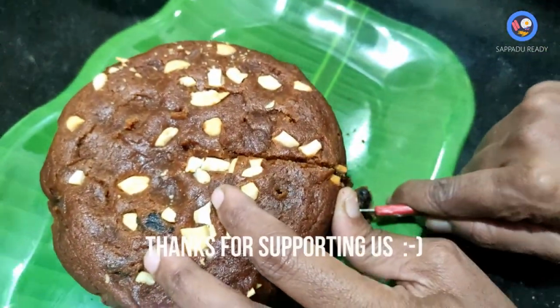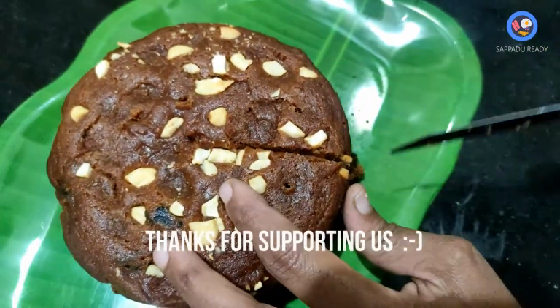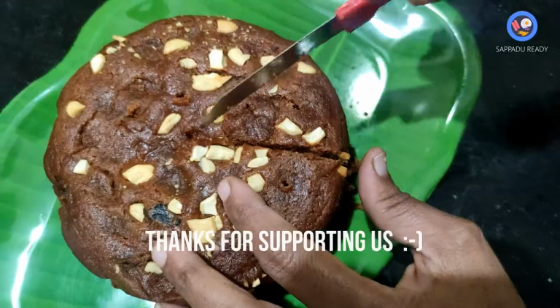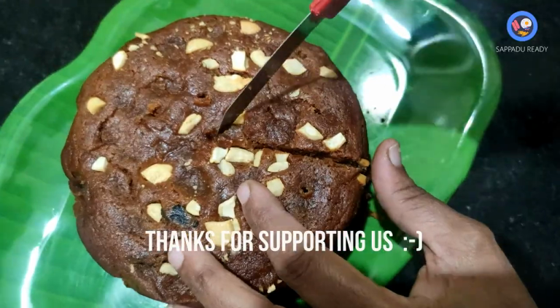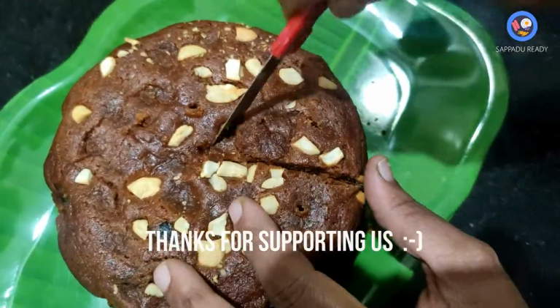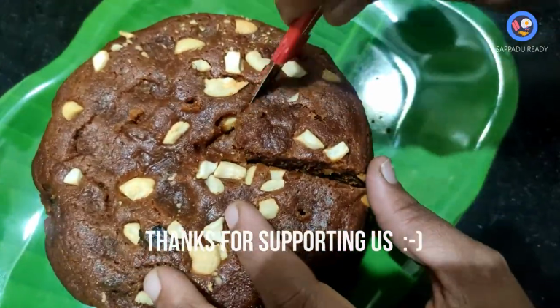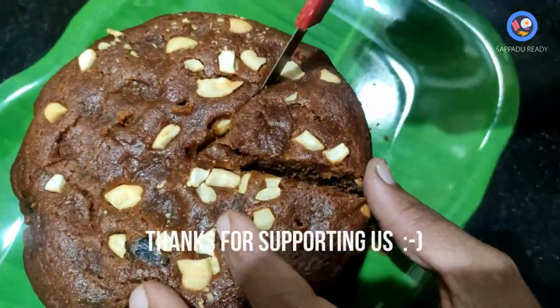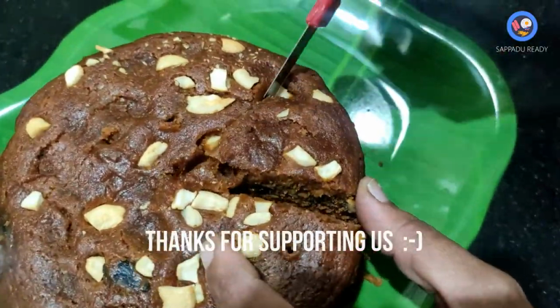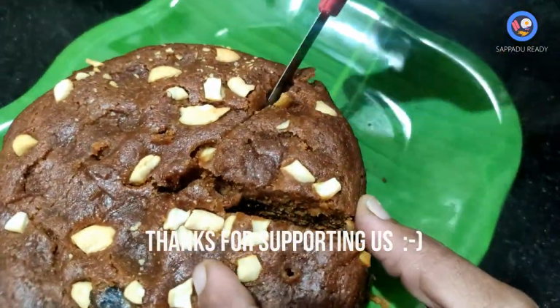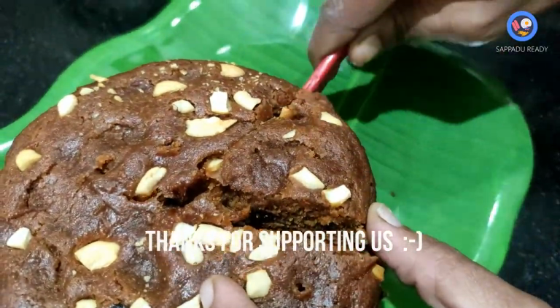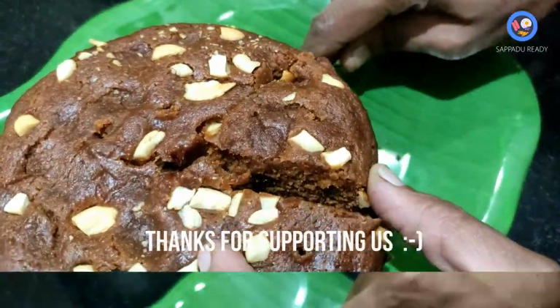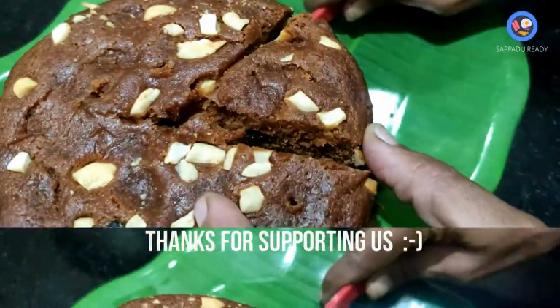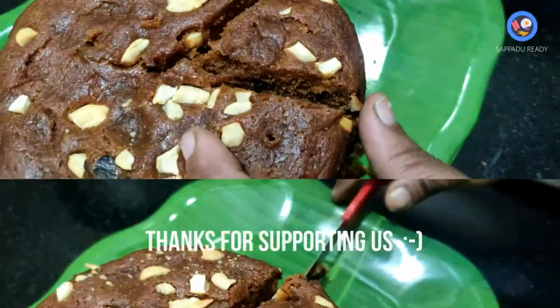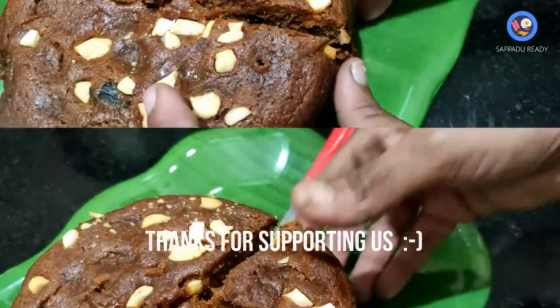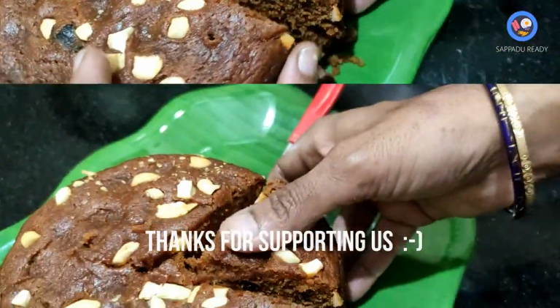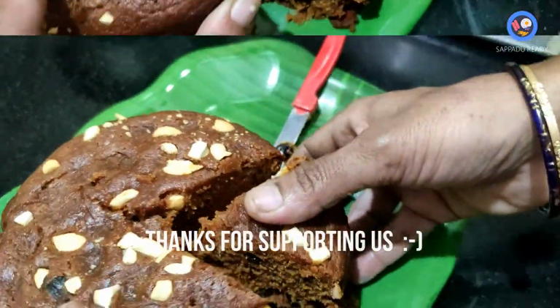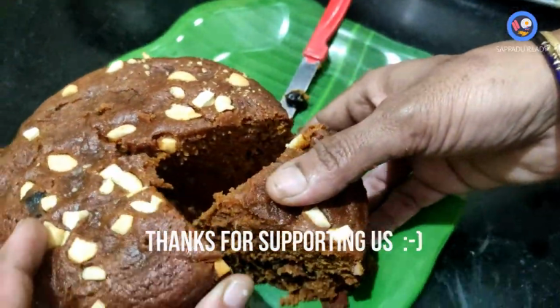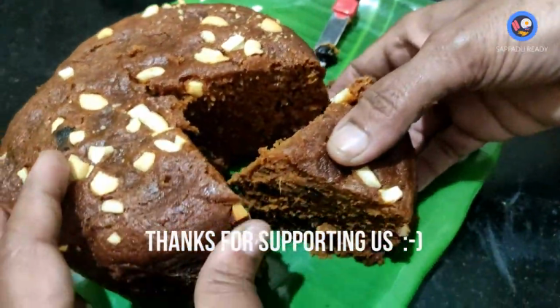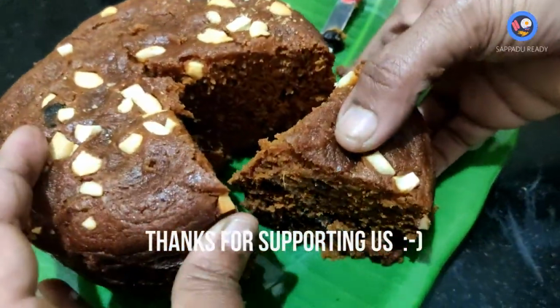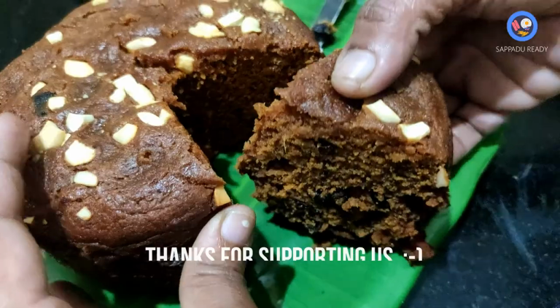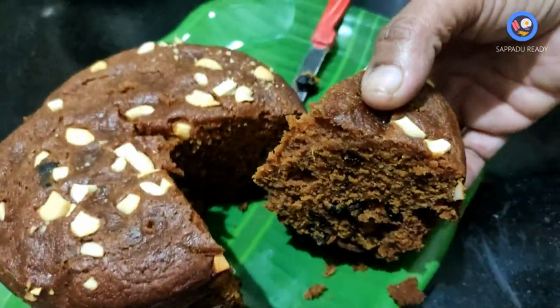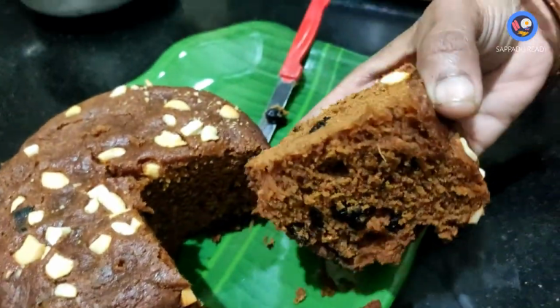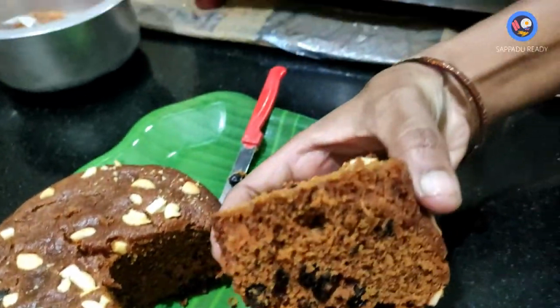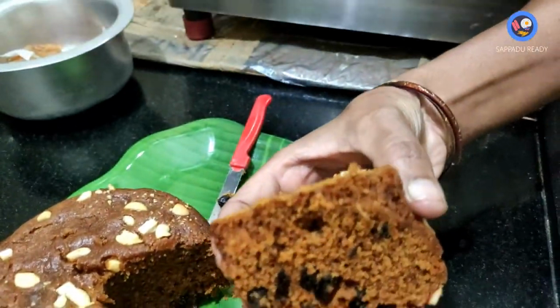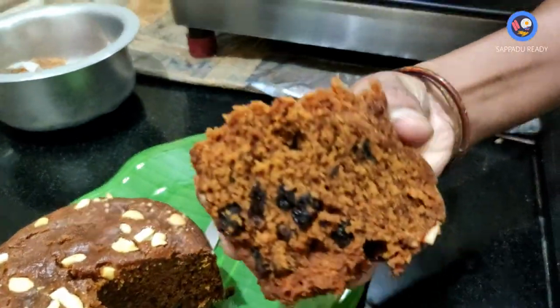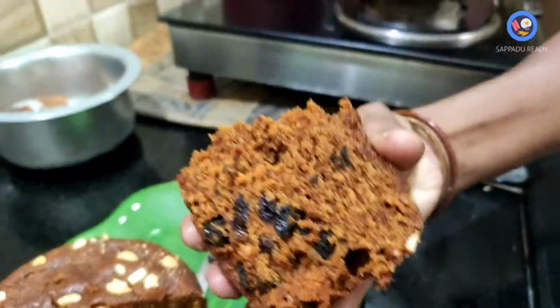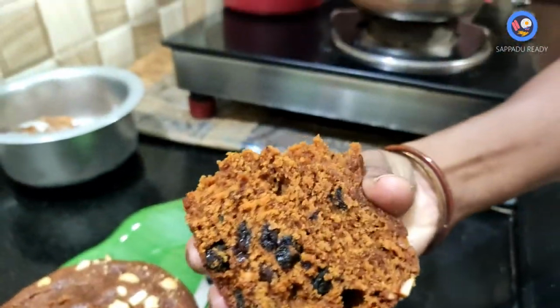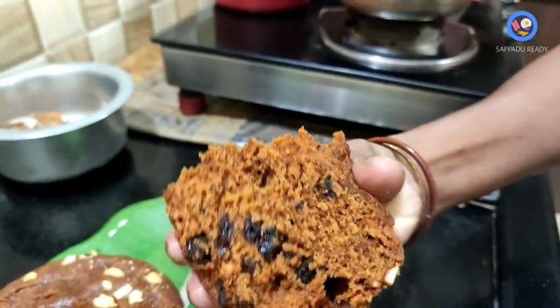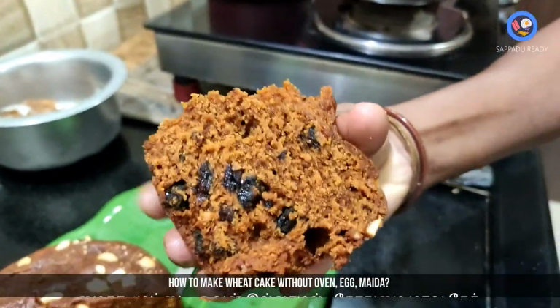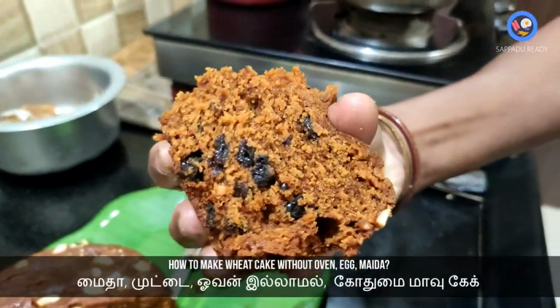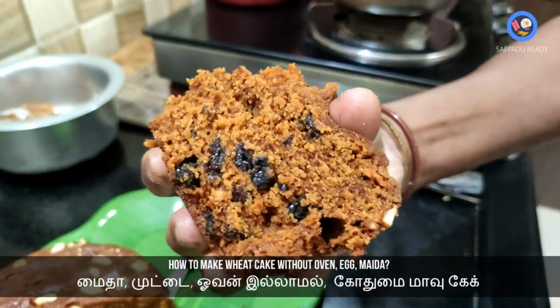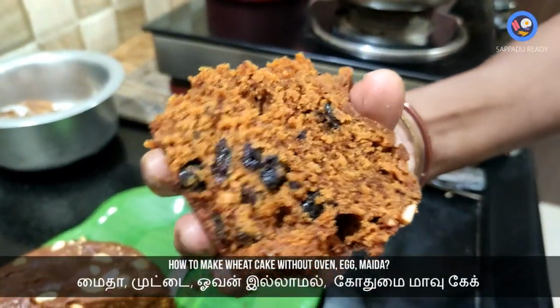If you want to comment, please do. We hope you reach this healthy recipe. If you enjoyed this video, subscribe to our channel and click on the bell icon. Thanks for watching!